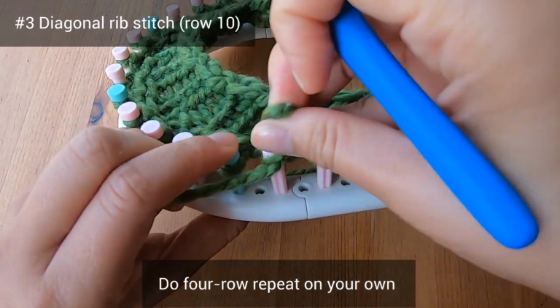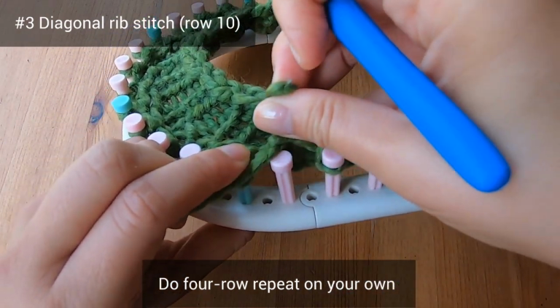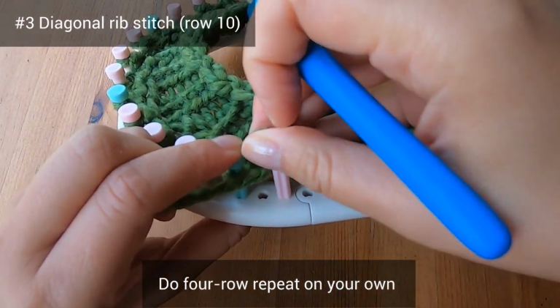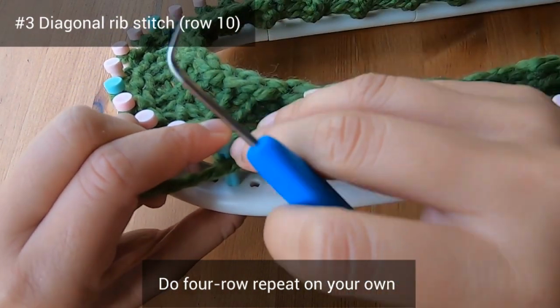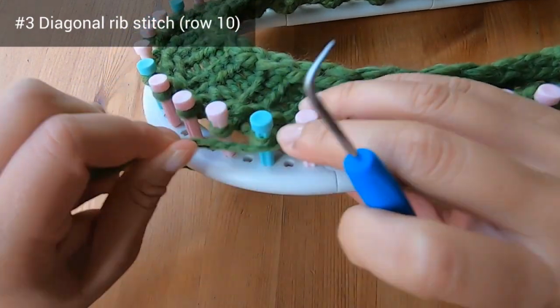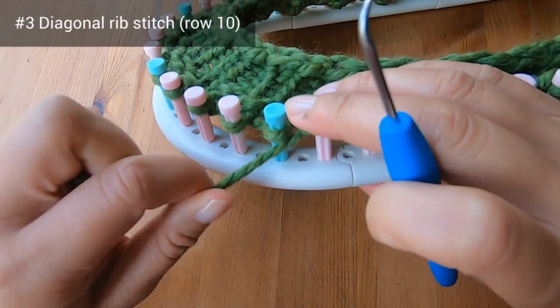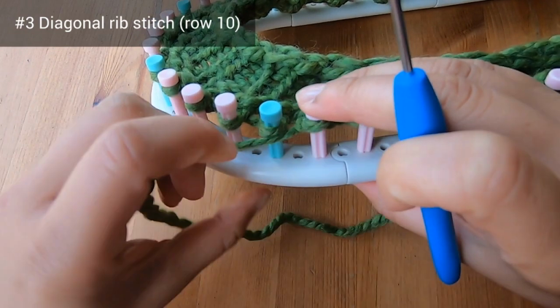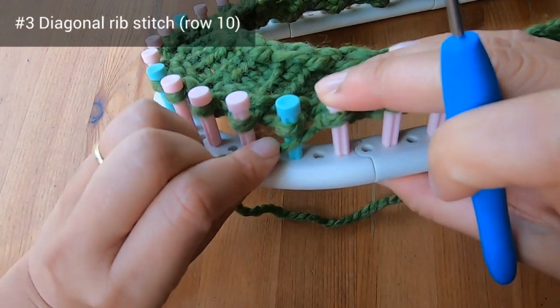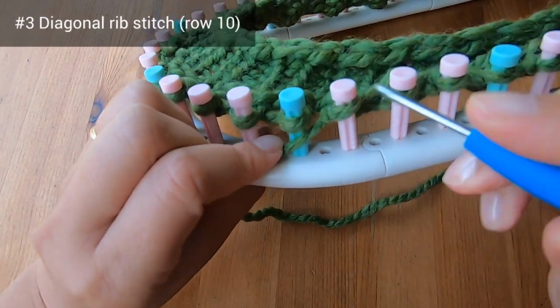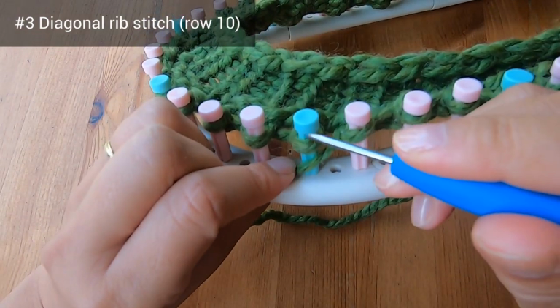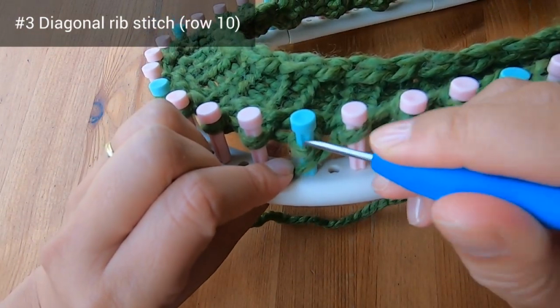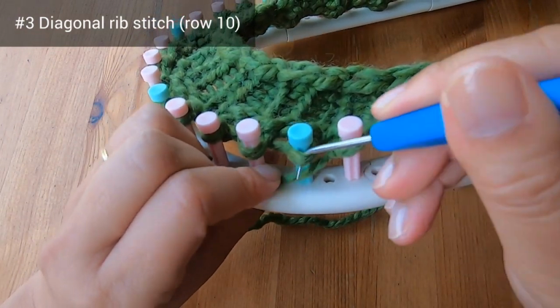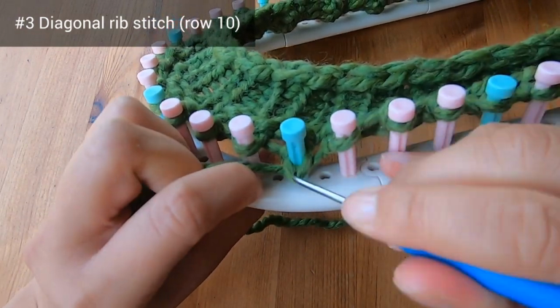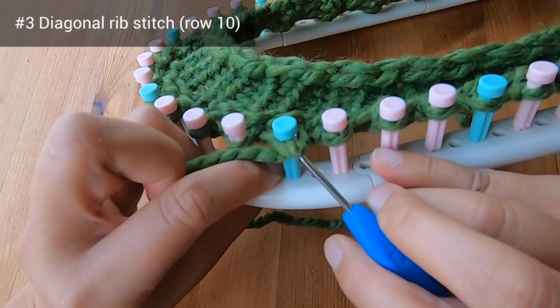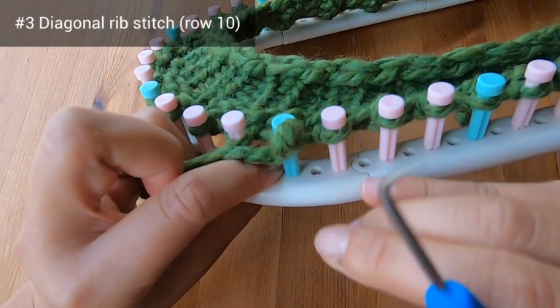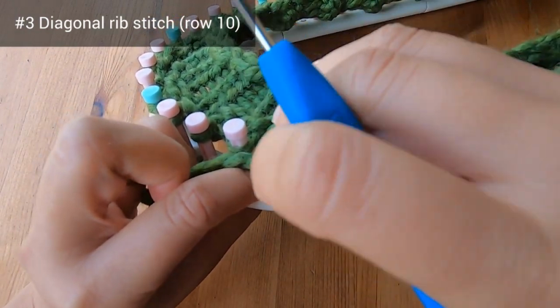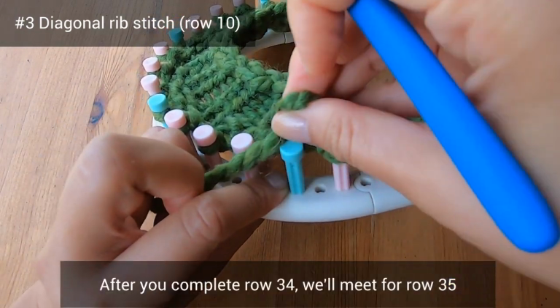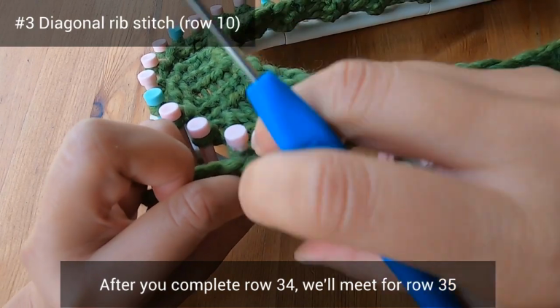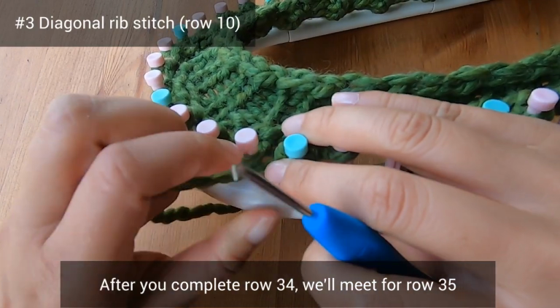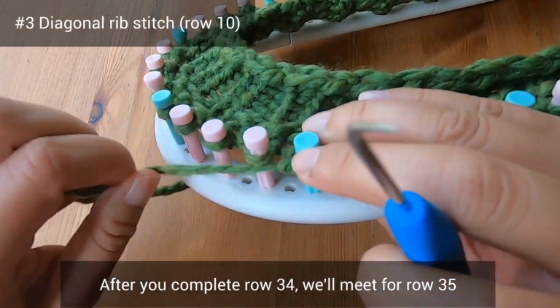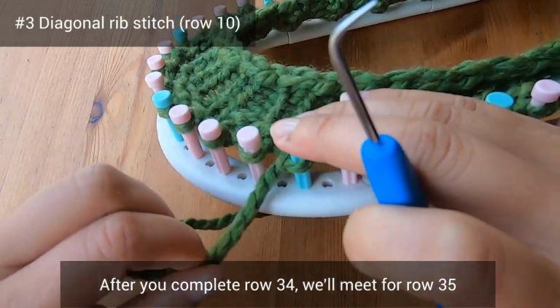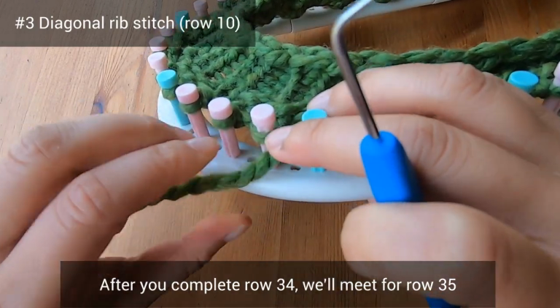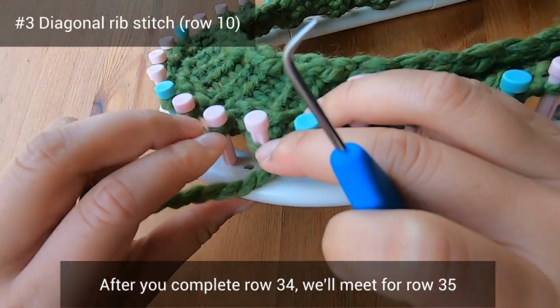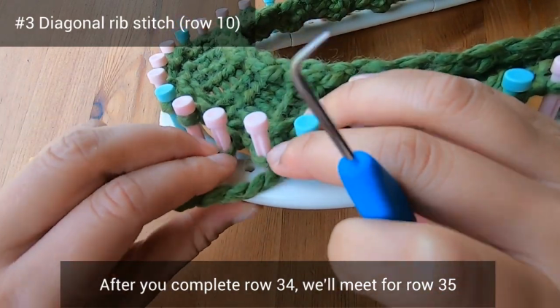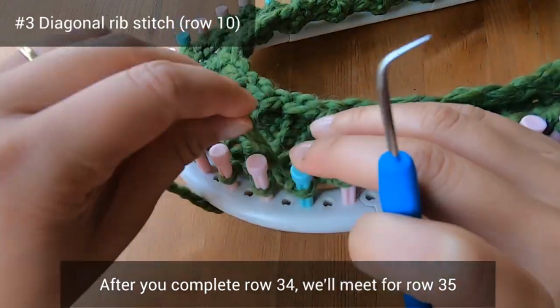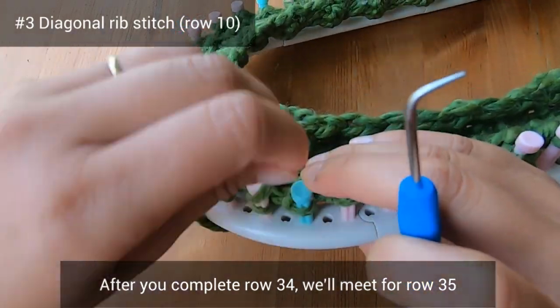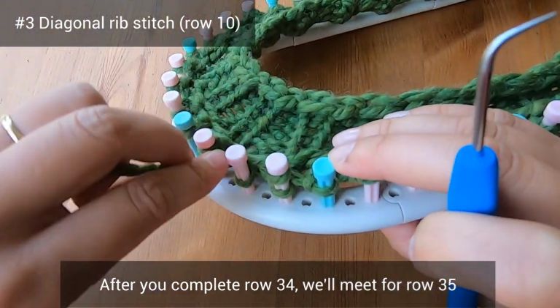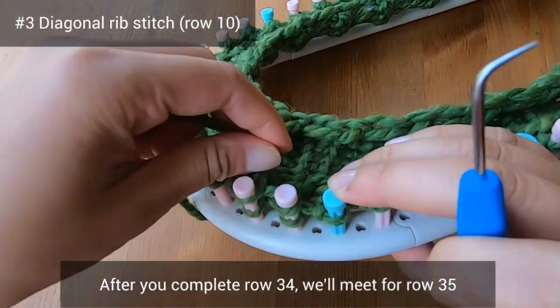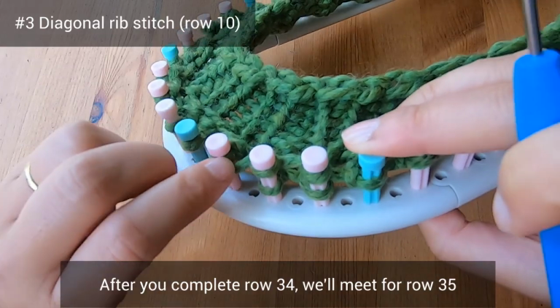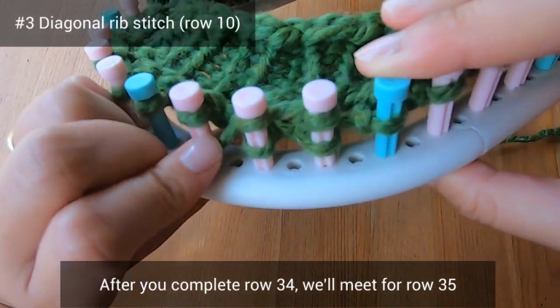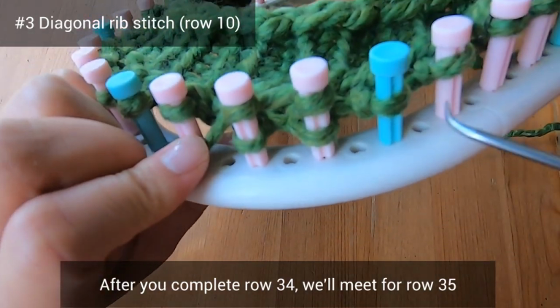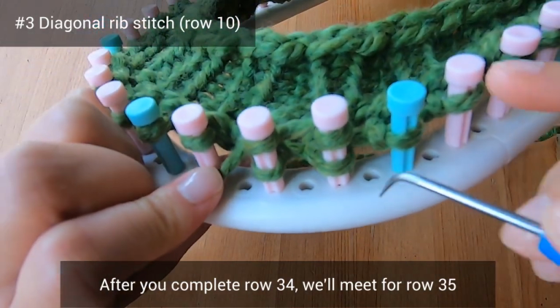Now you can do this two-by-two diagonal rib stitch on your own. After you've completed row 34, let's meet again for row 35 and we'll start the other rib stitch border together.